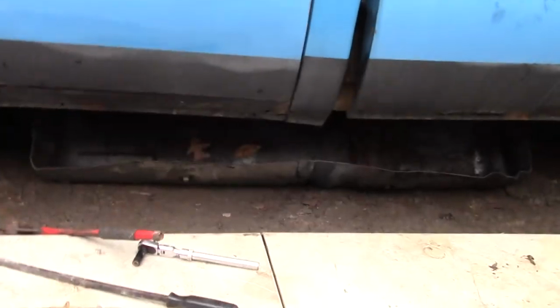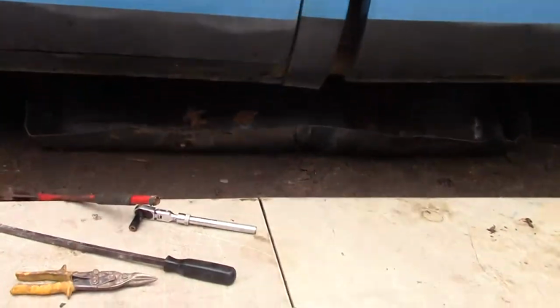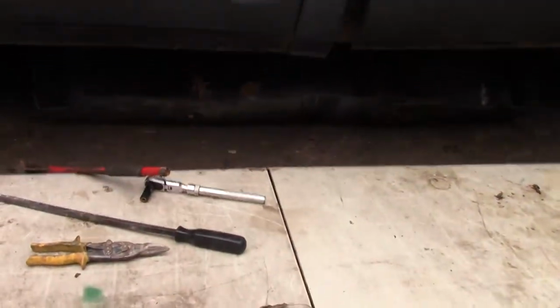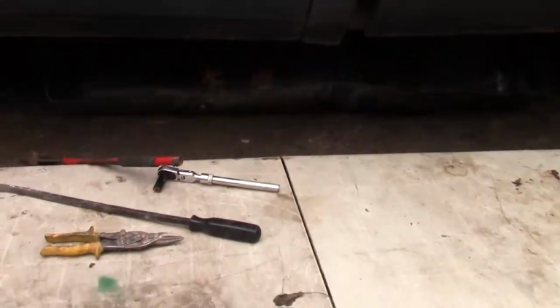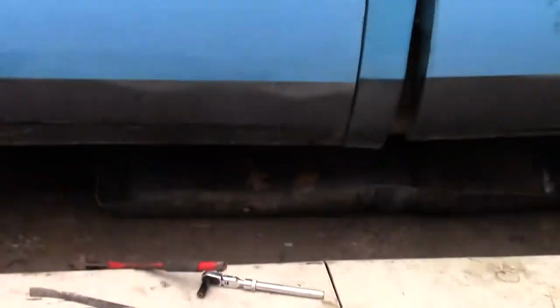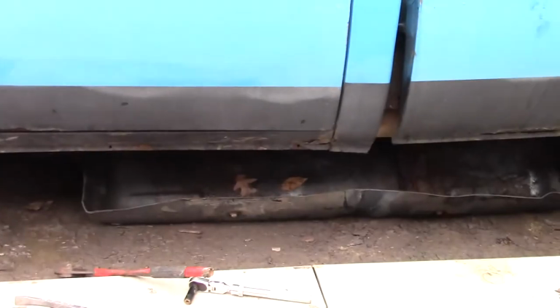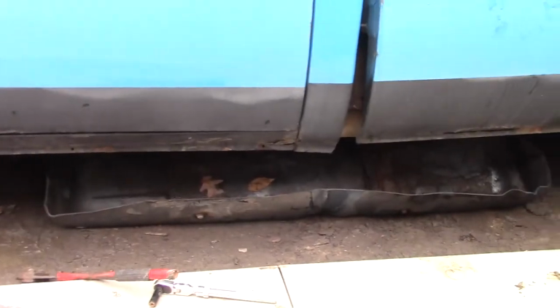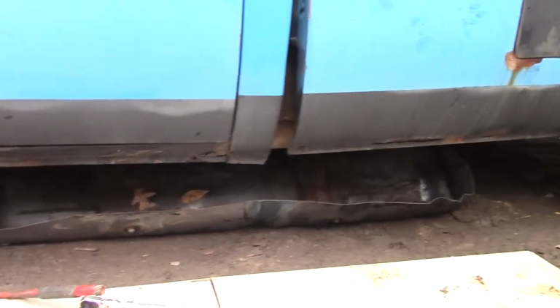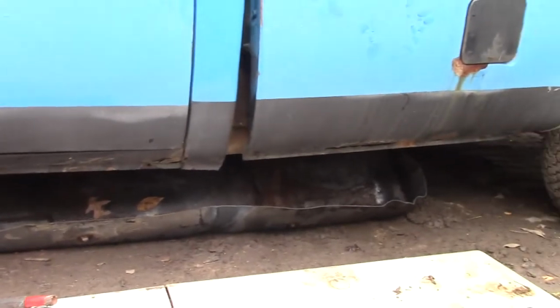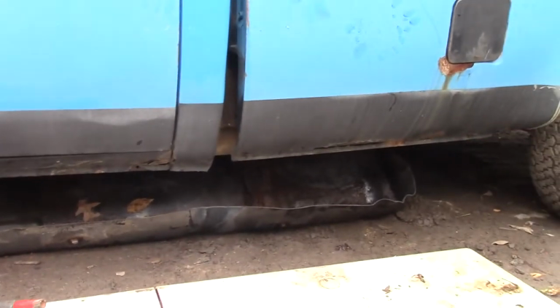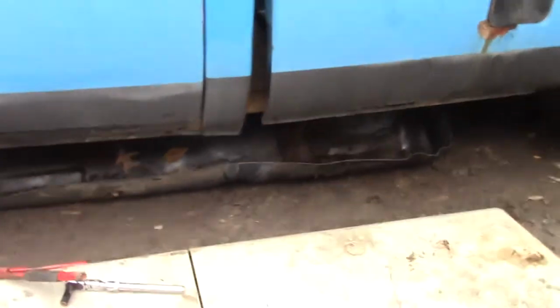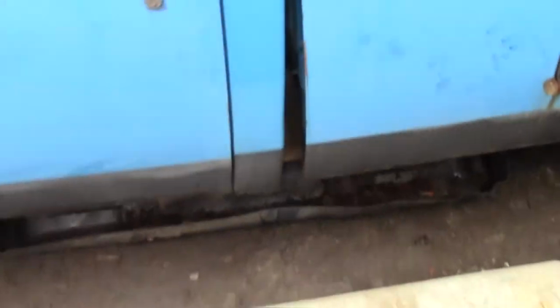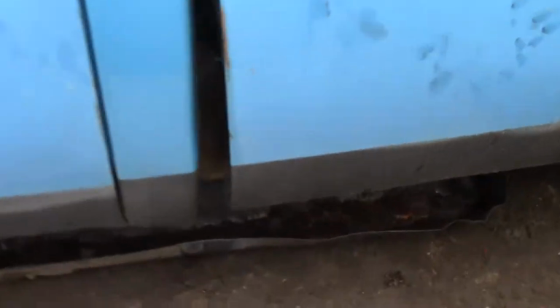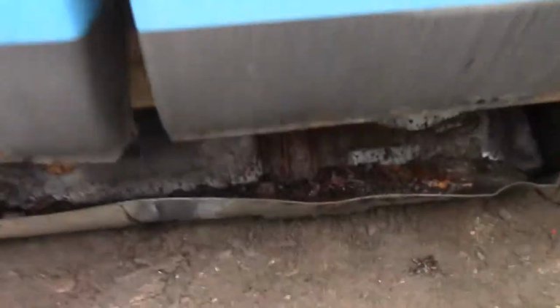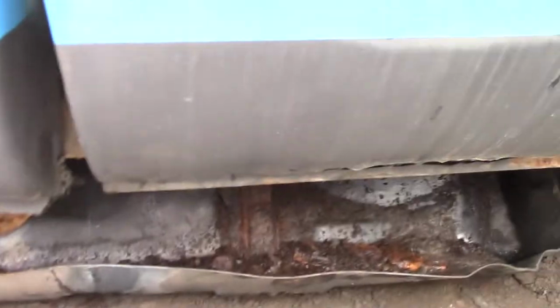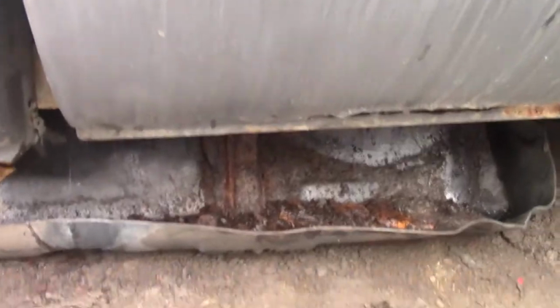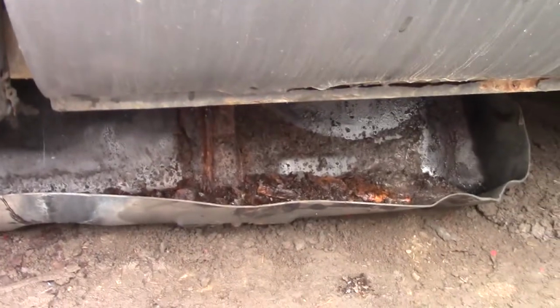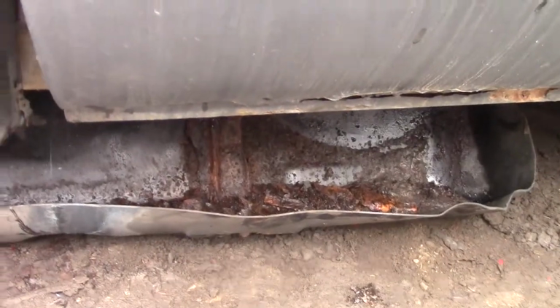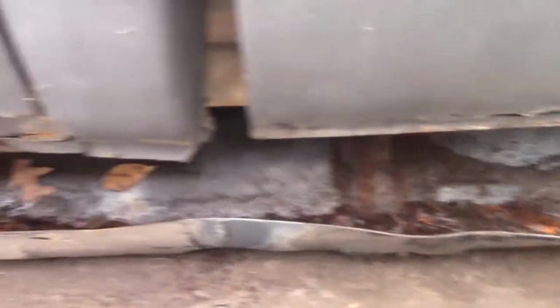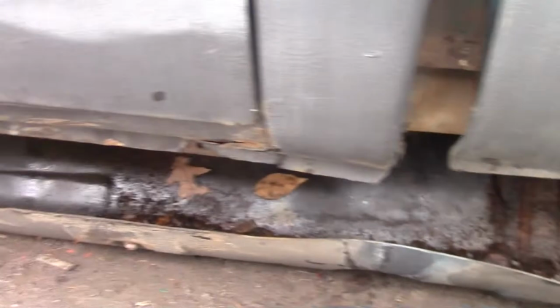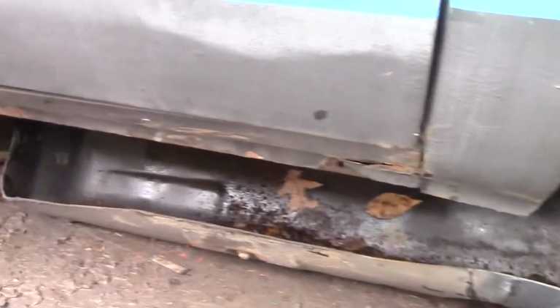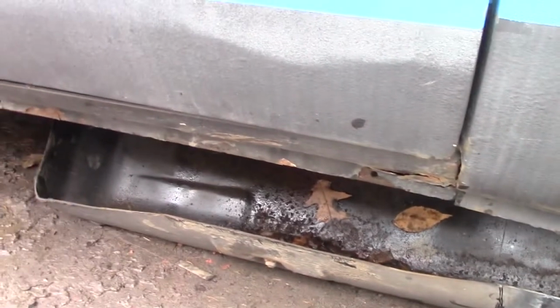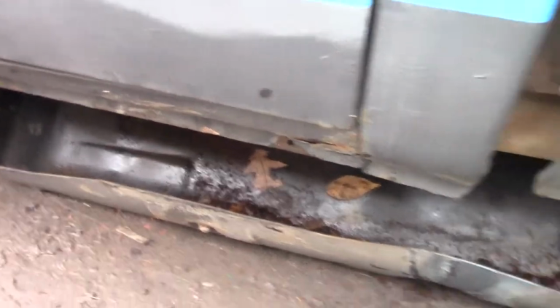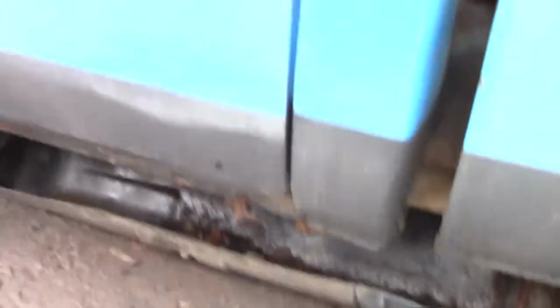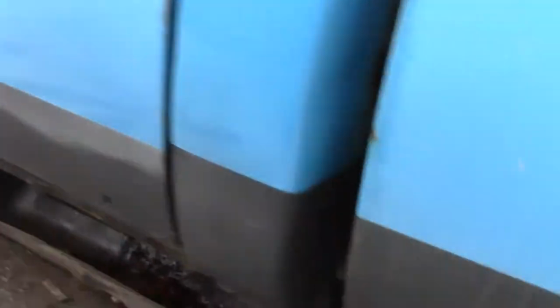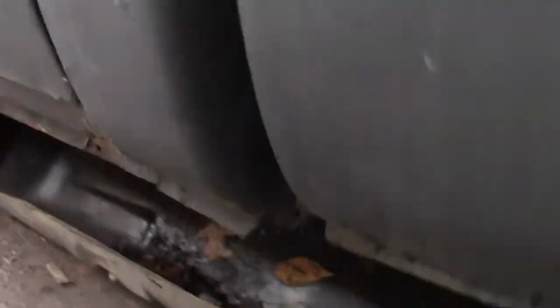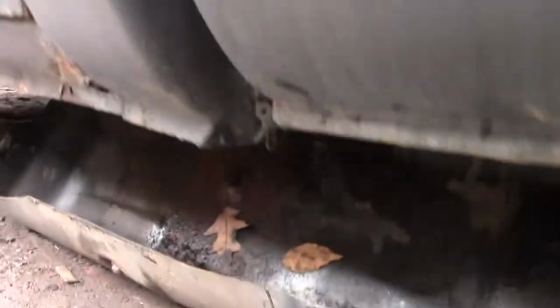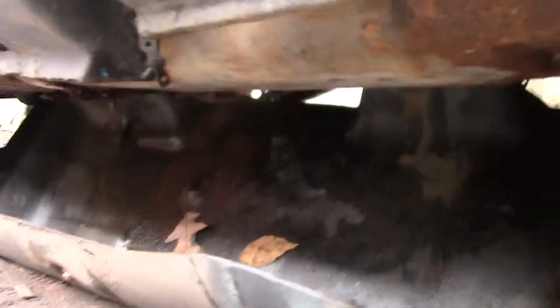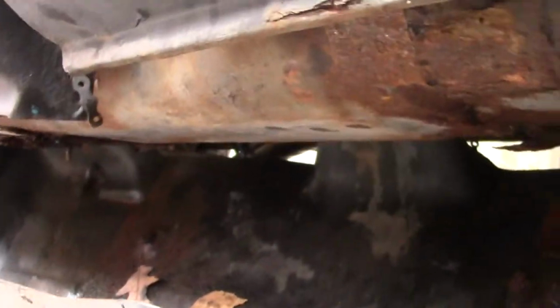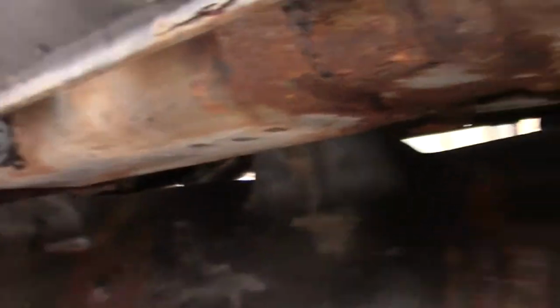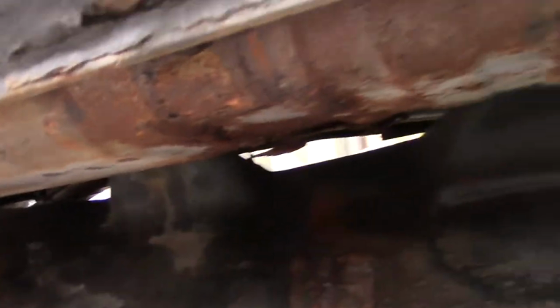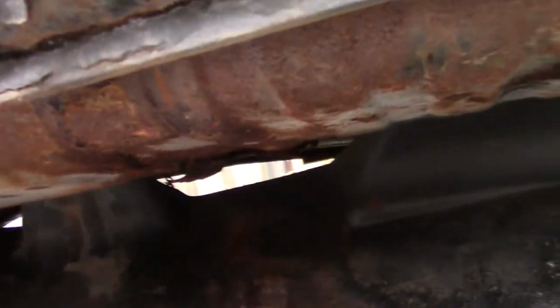It's all half hanging under there. I don't know if you can see how rusty it is. Look at that. That's just from the tank. Who knows what it looks like in there.